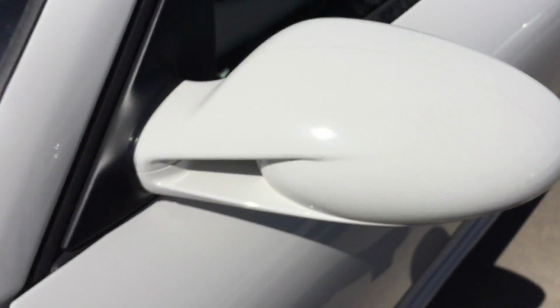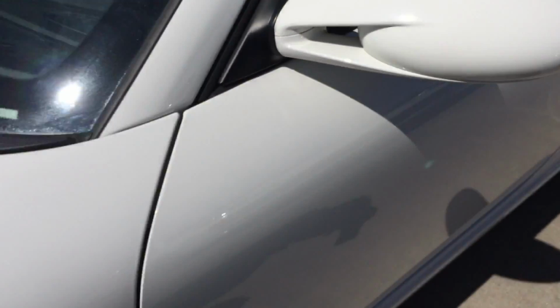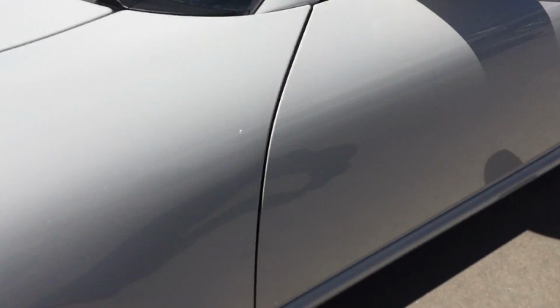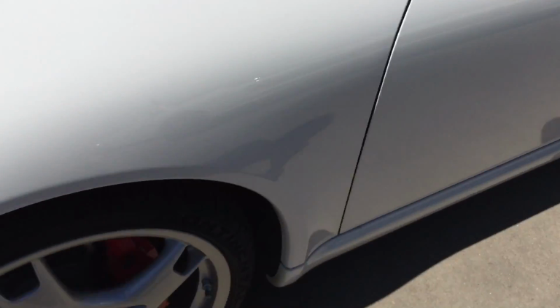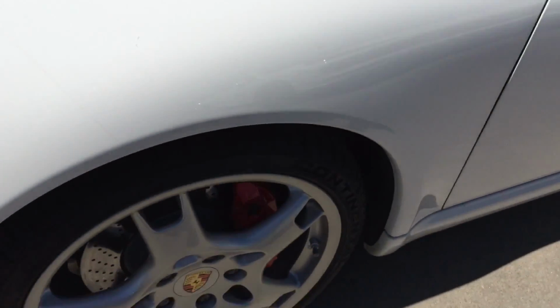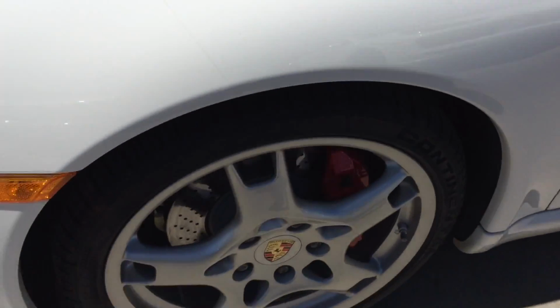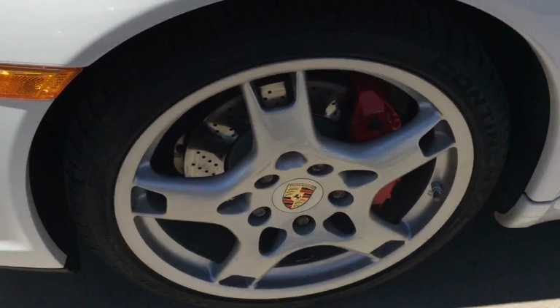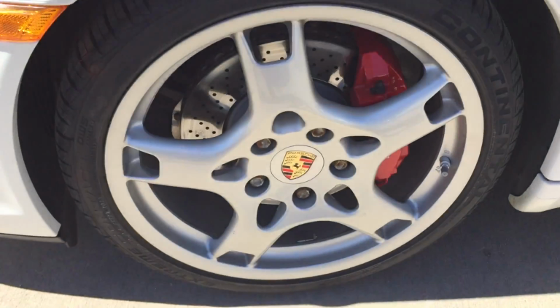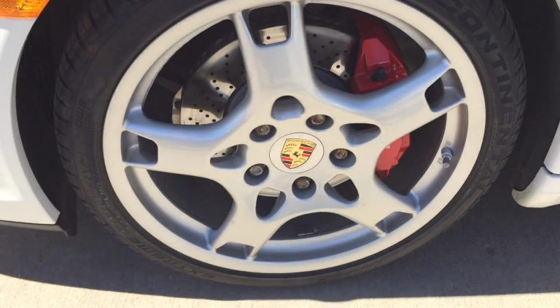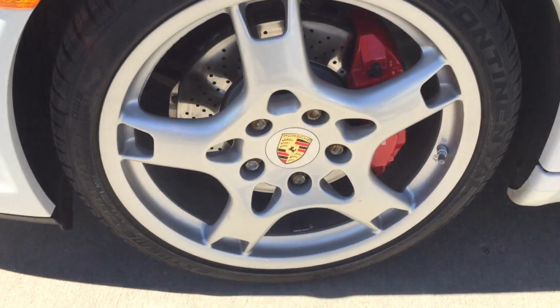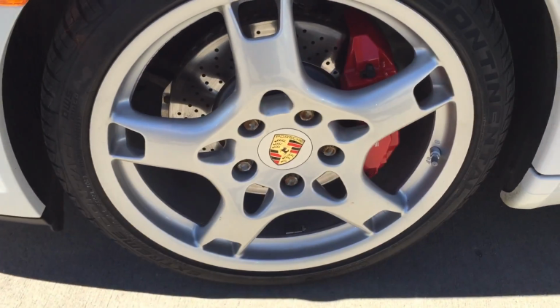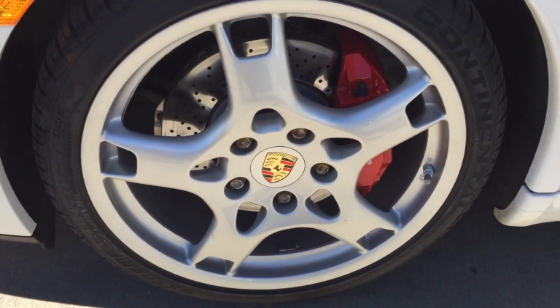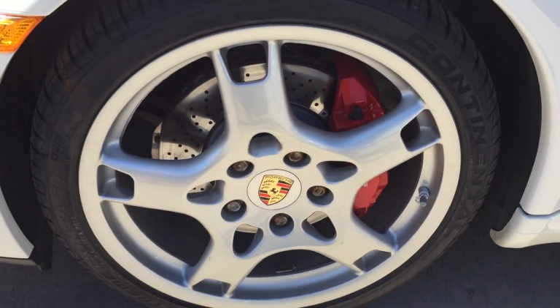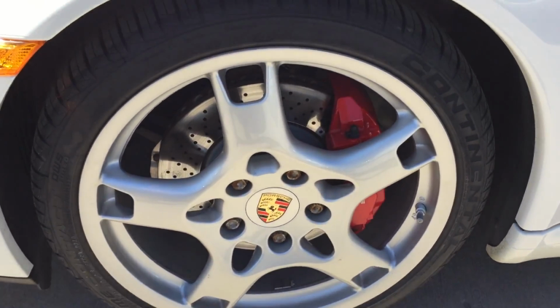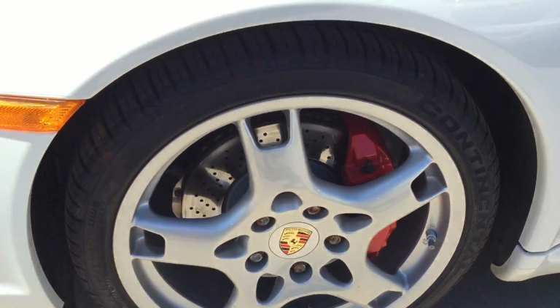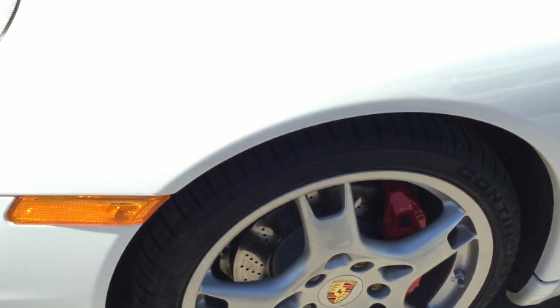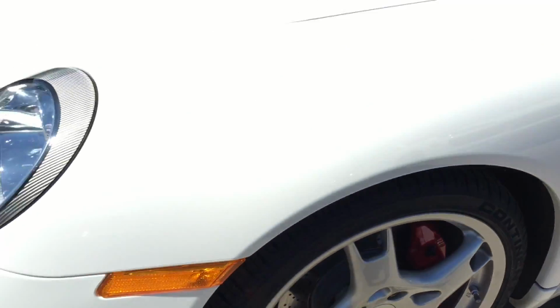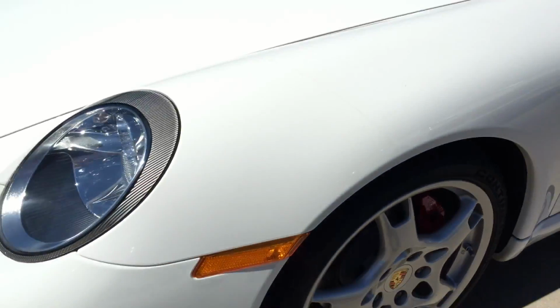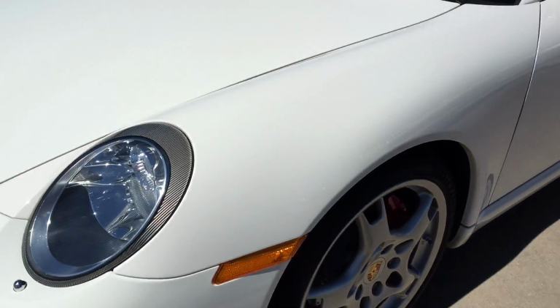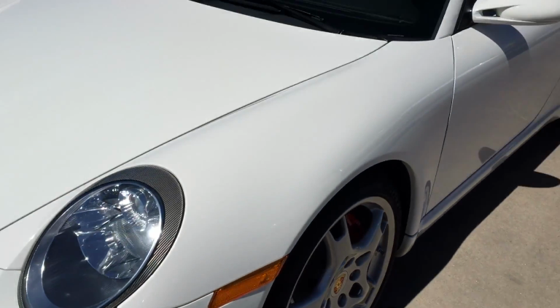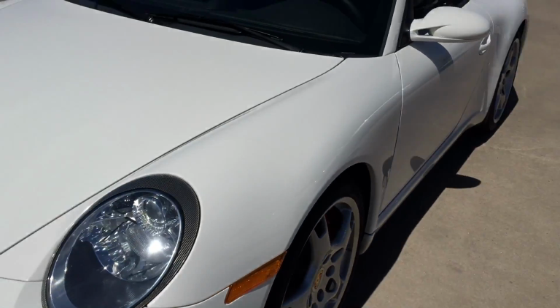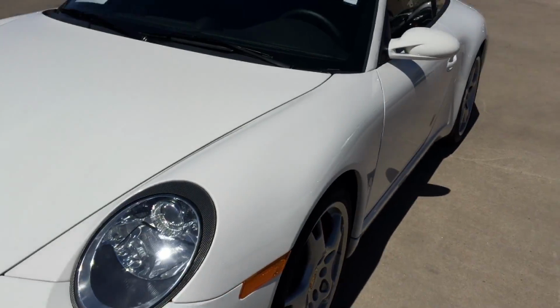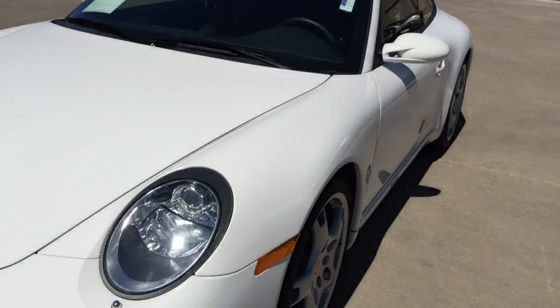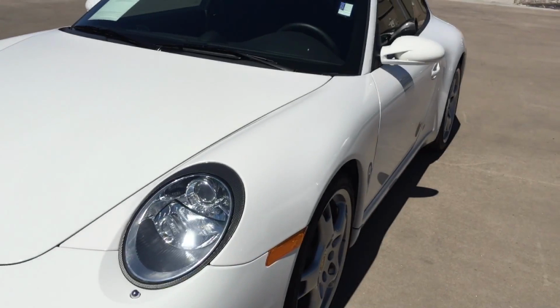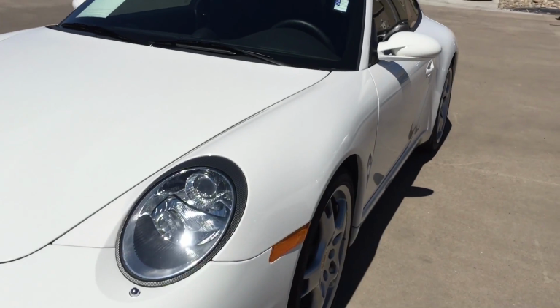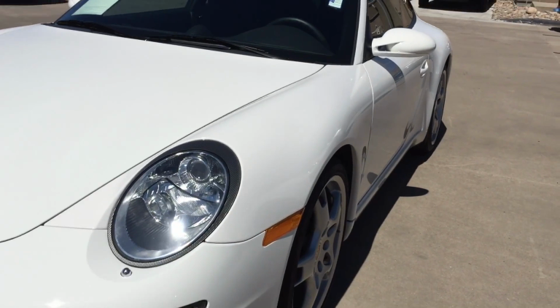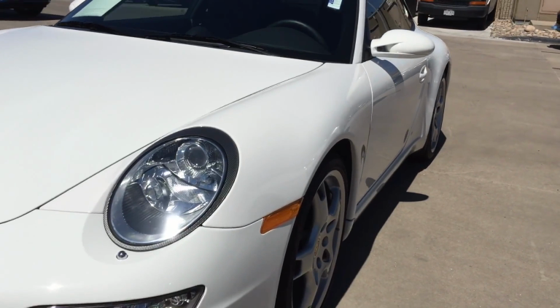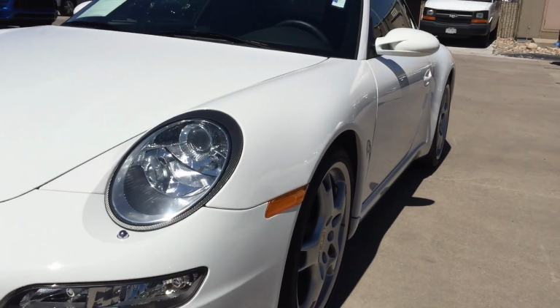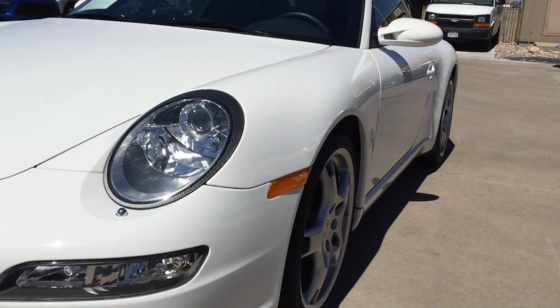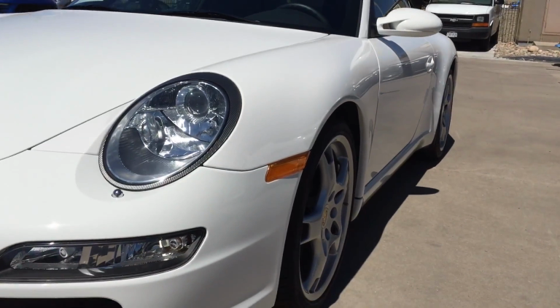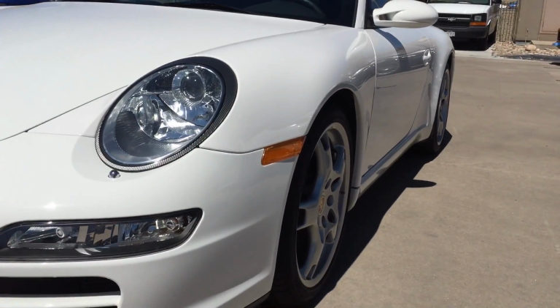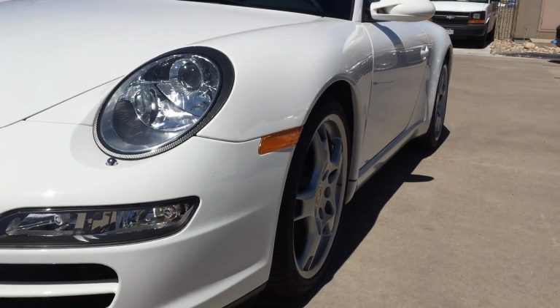Show you from the side view here as I move up and down. If you pay attention to the door, any dings would show up as a ripple. This one's in really great shape.